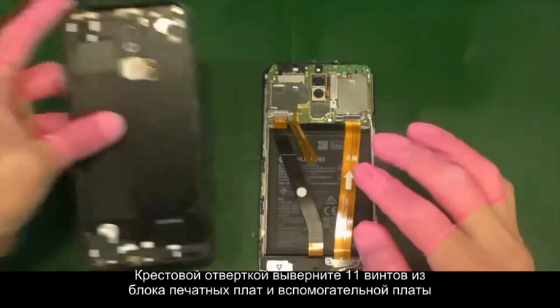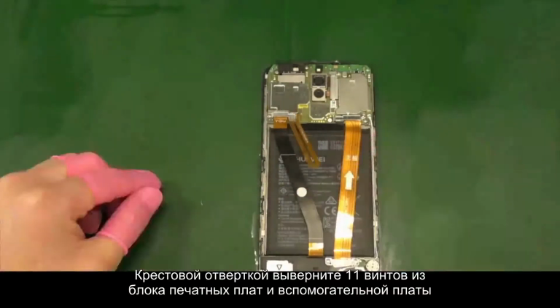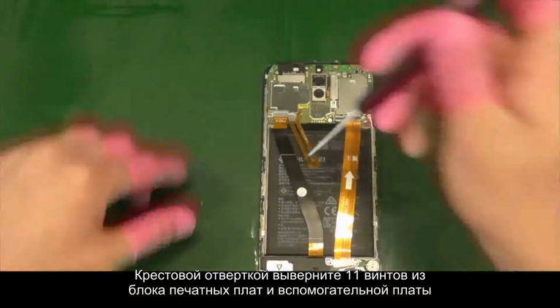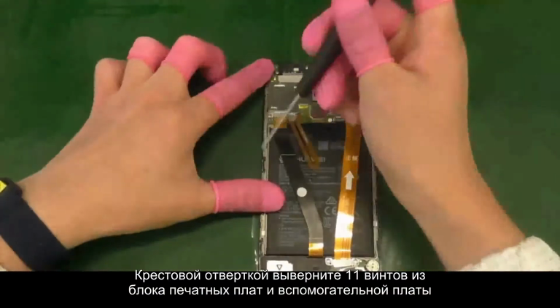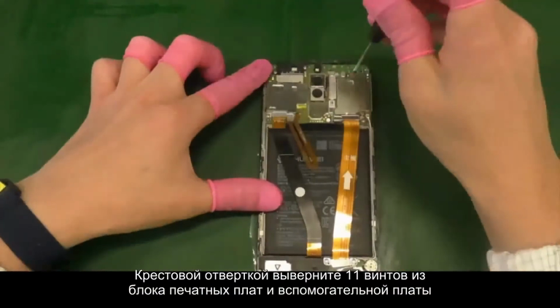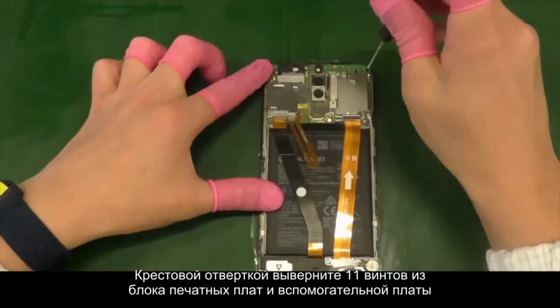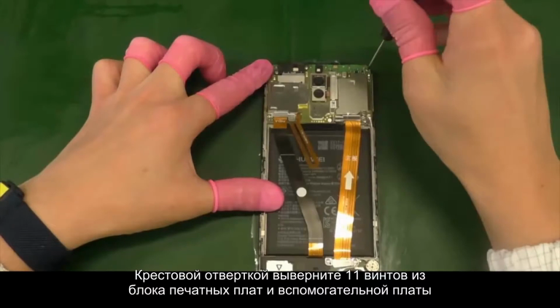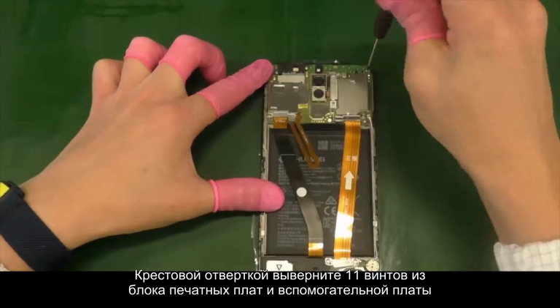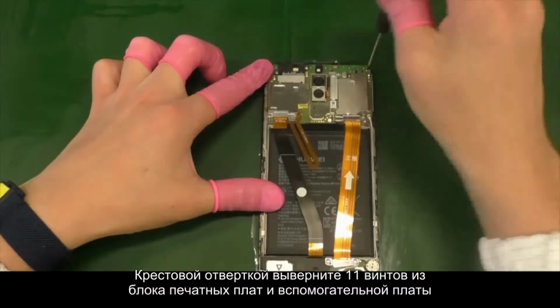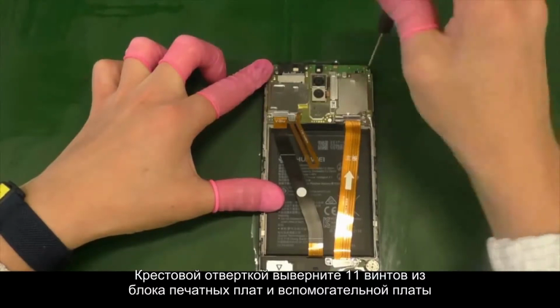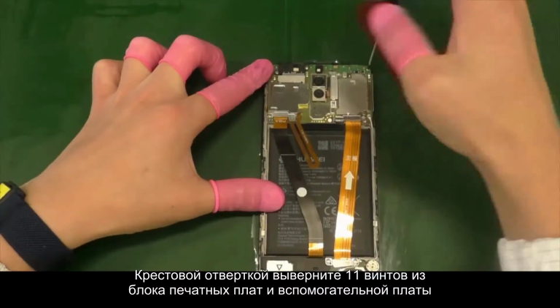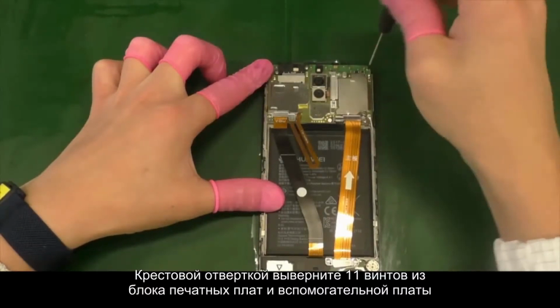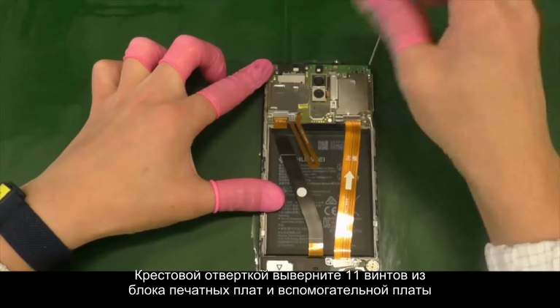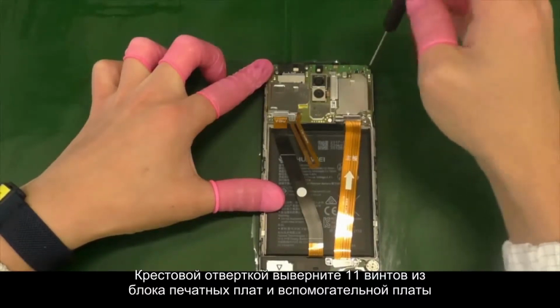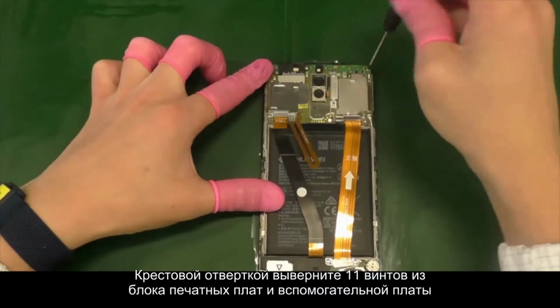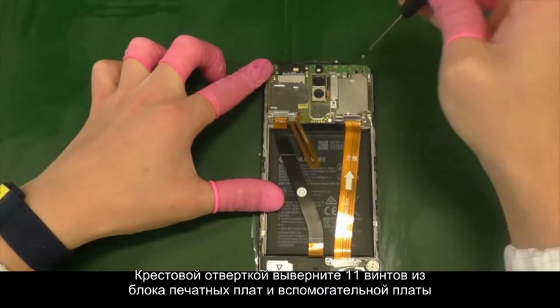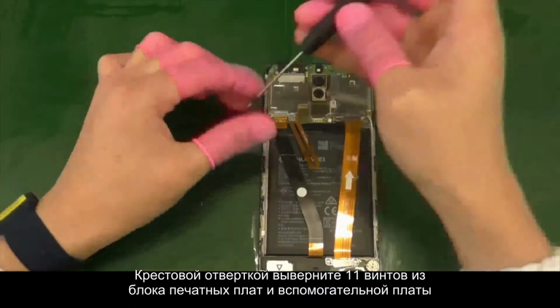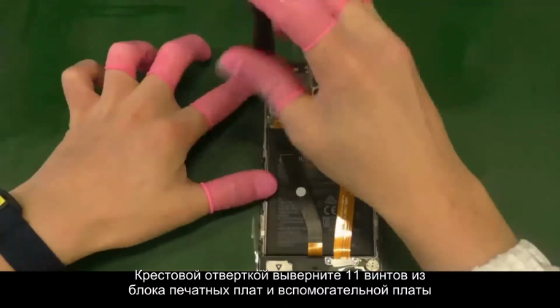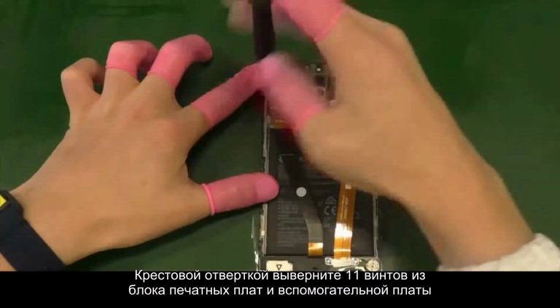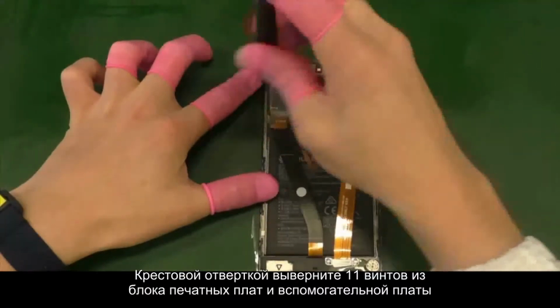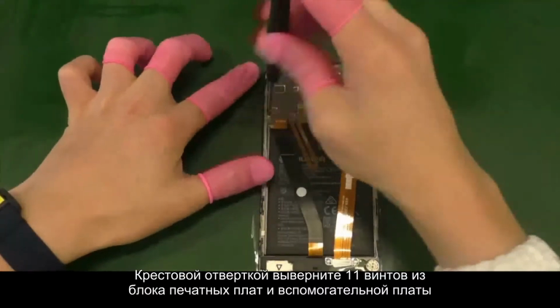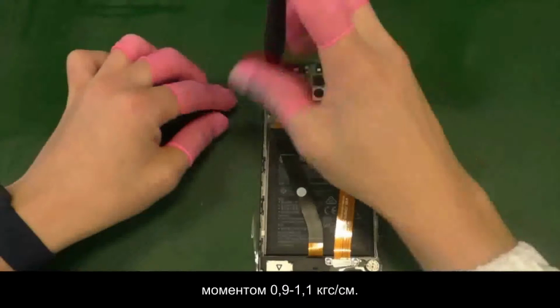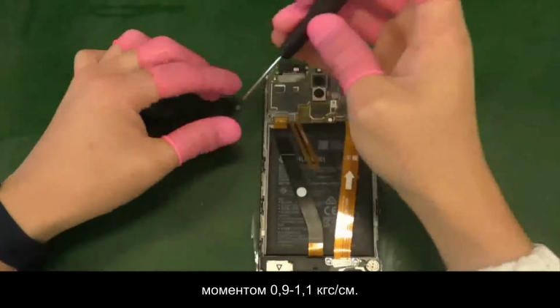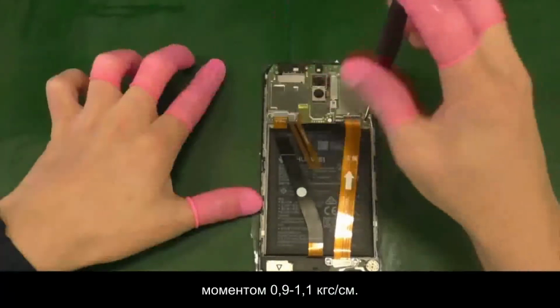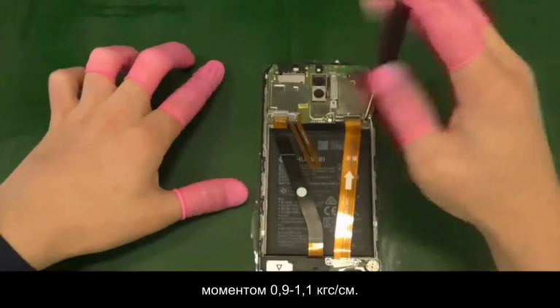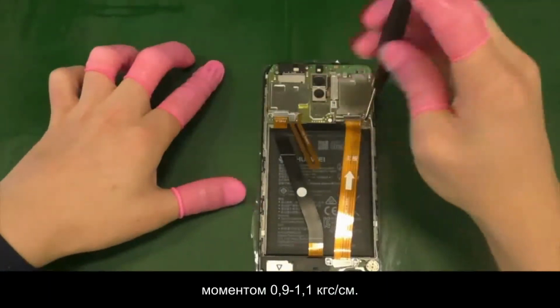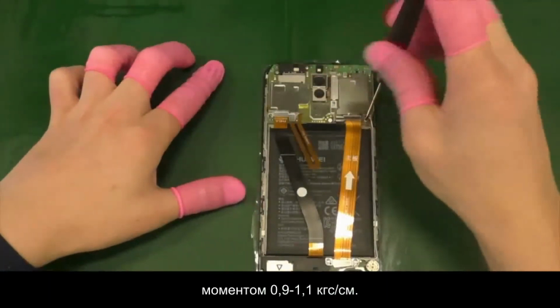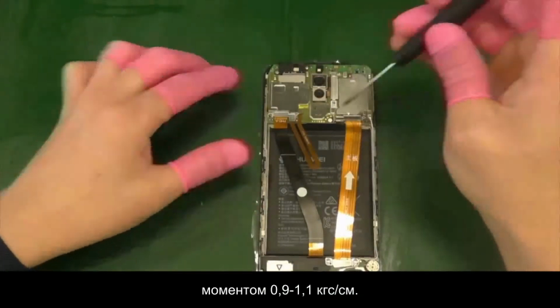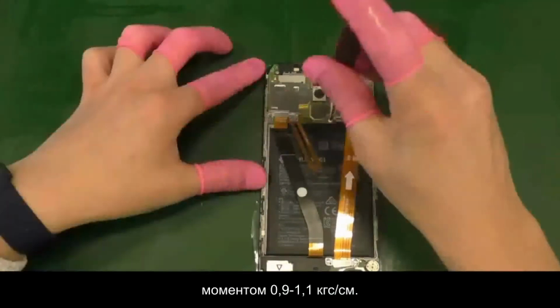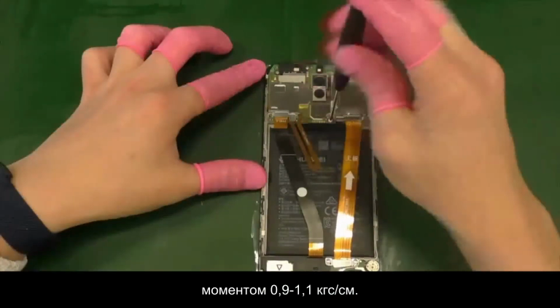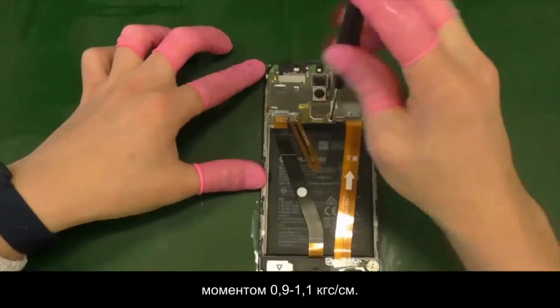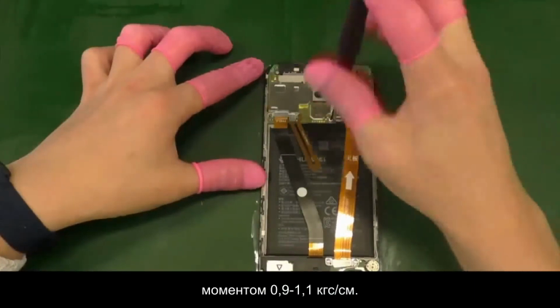Use the Phillips screwdriver to remove 11 screws from the PCBA and subsidiary board. Set the torque to 0.9 to 1.1 kgf.